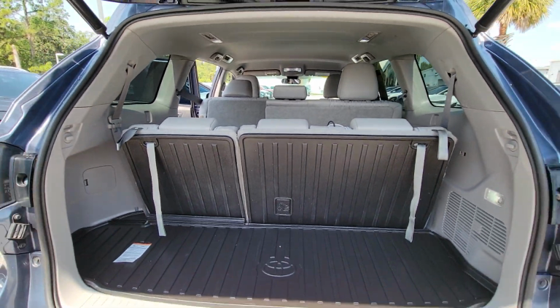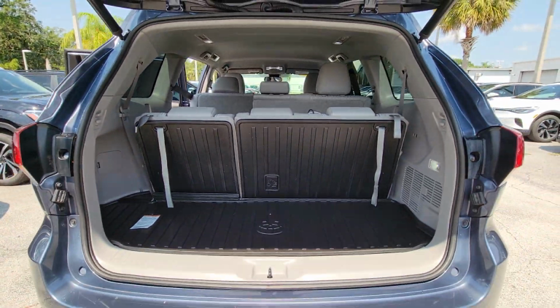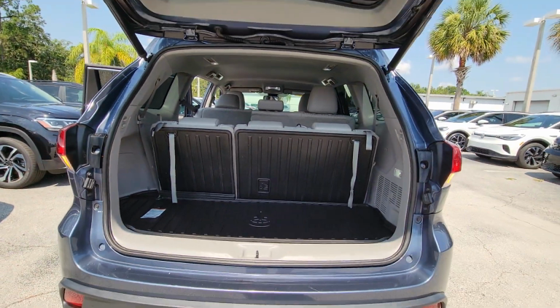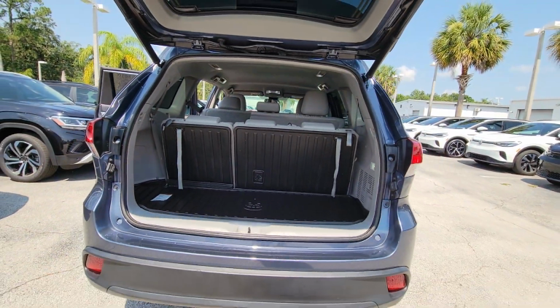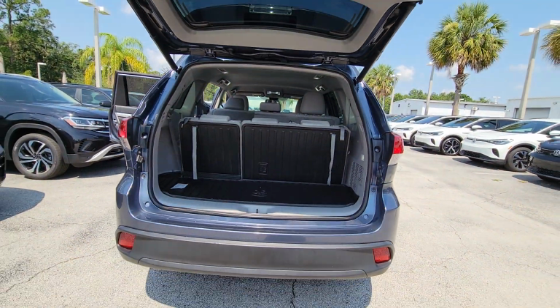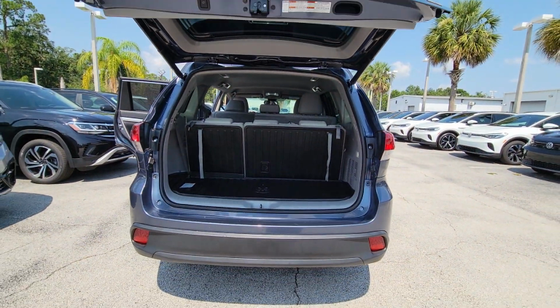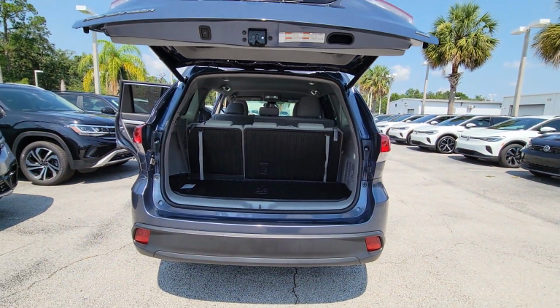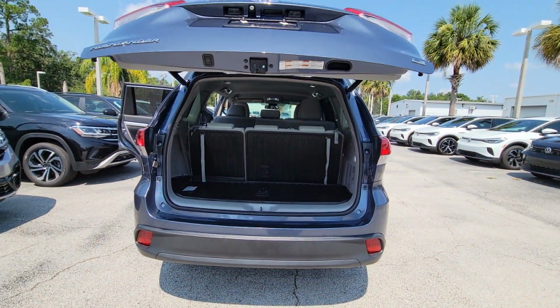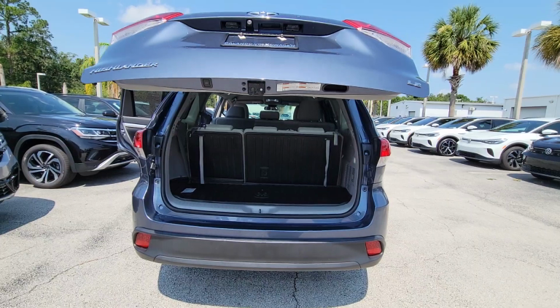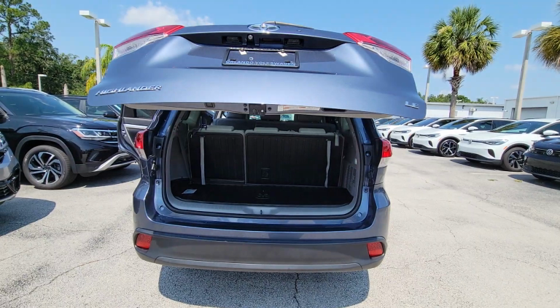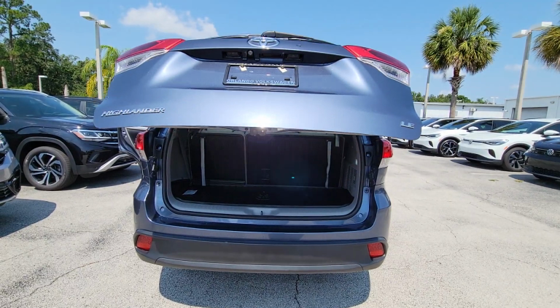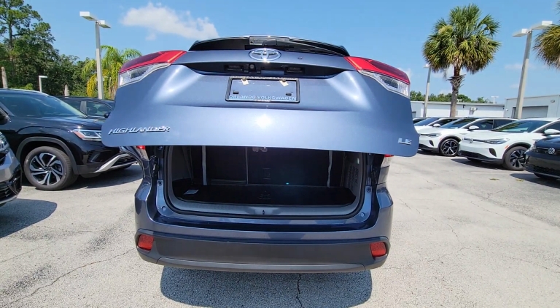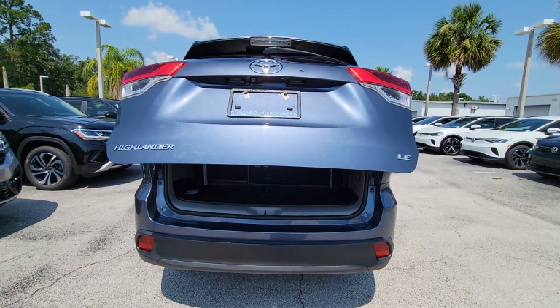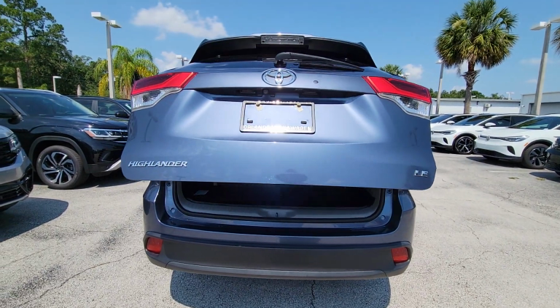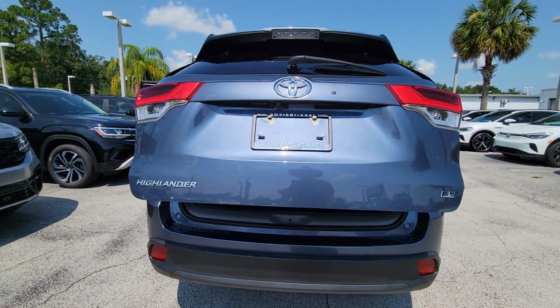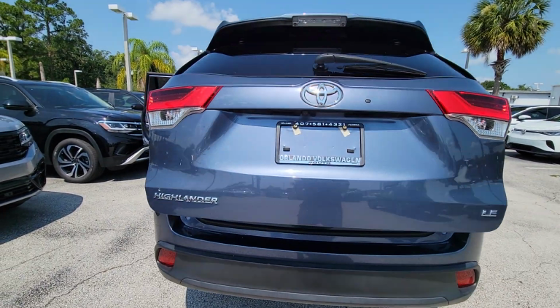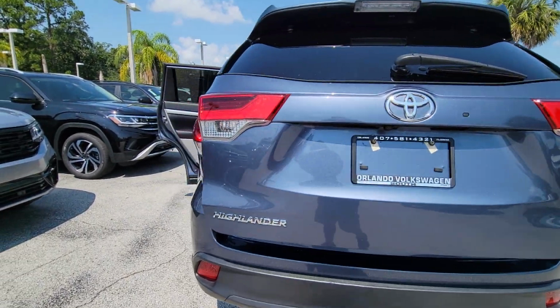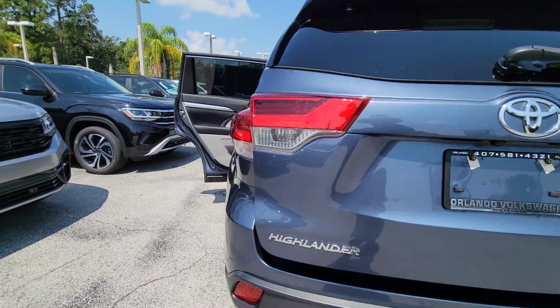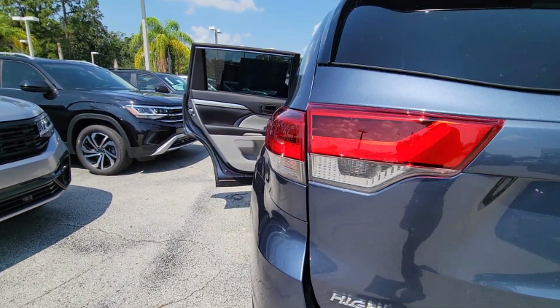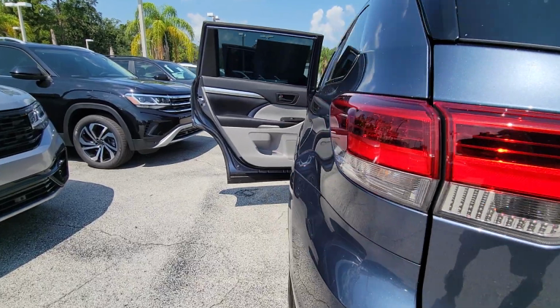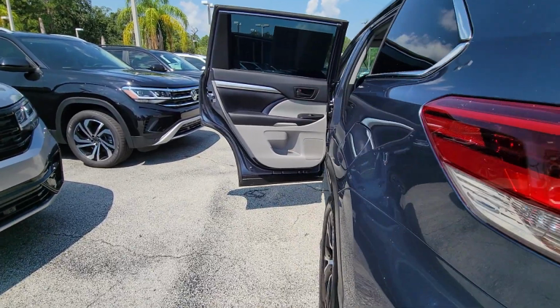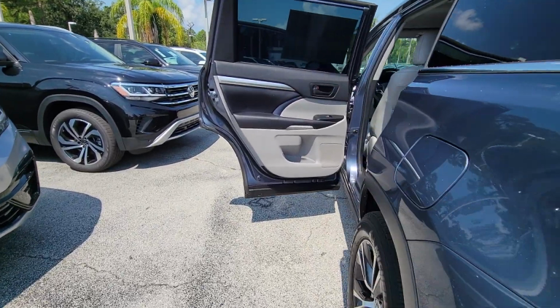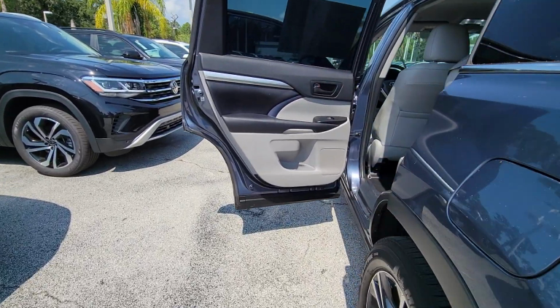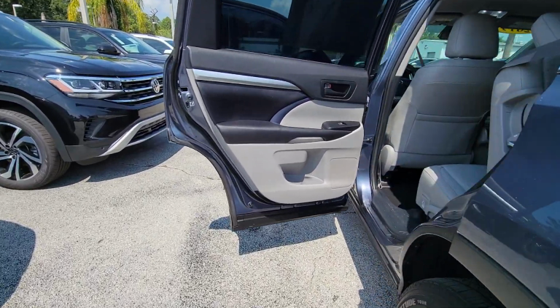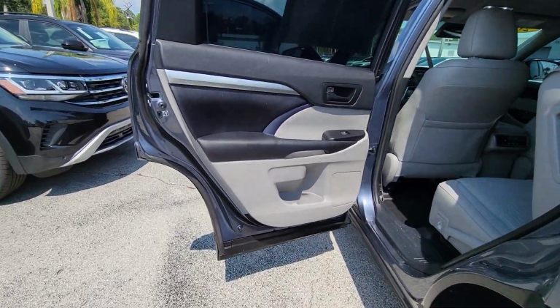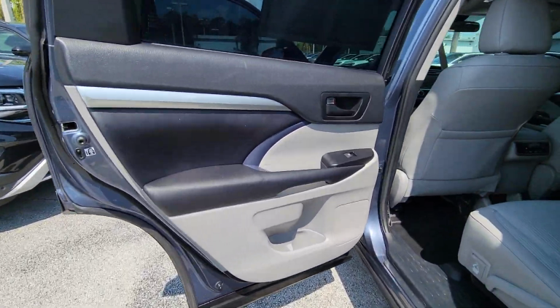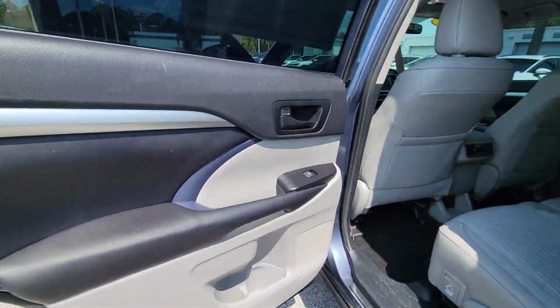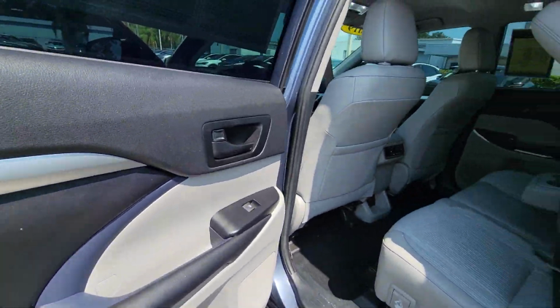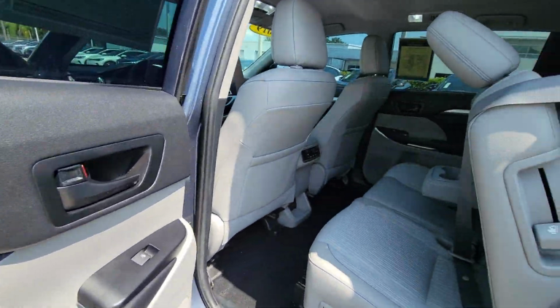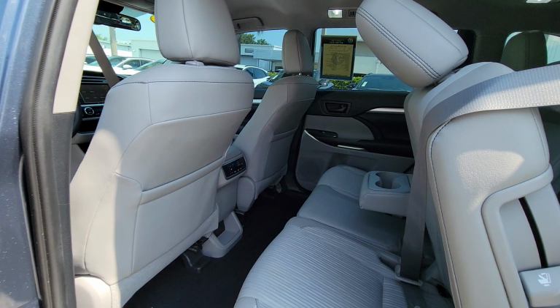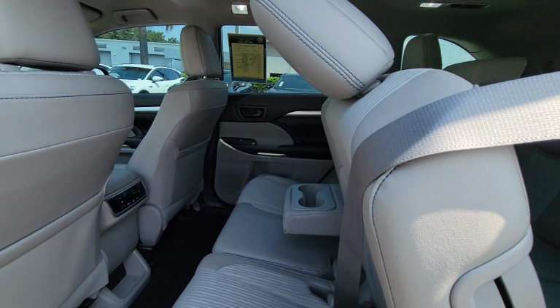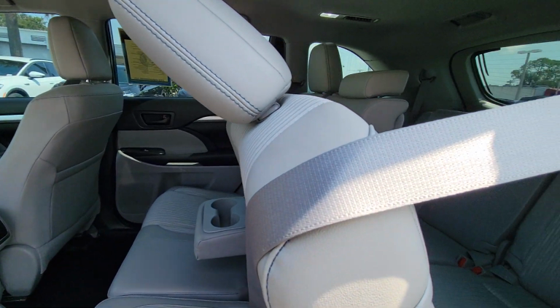The following are some of this vehicle's highlighted options: keyless entry, navigation system, heated mirrors, fog lamps, satellite radio, power liftgate, steering wheel audio controls, aluminum wheels, third row seat, alarm.